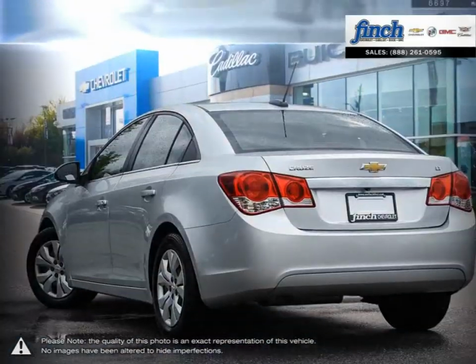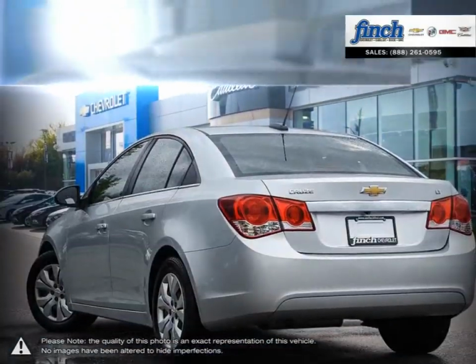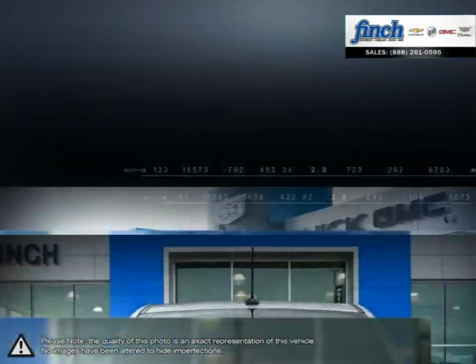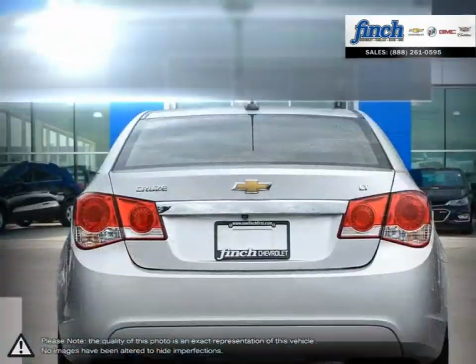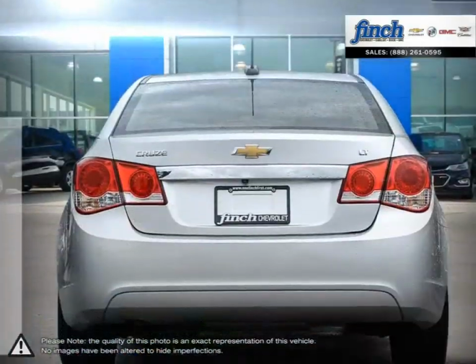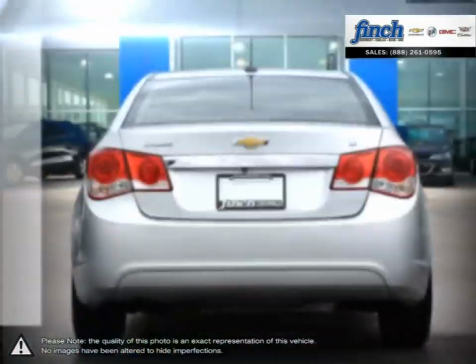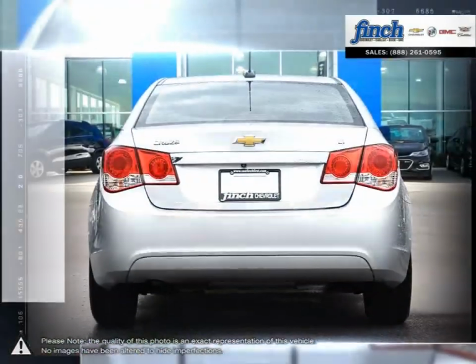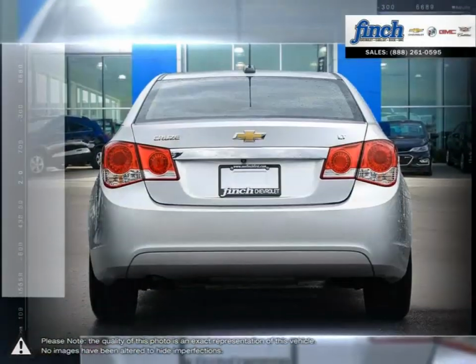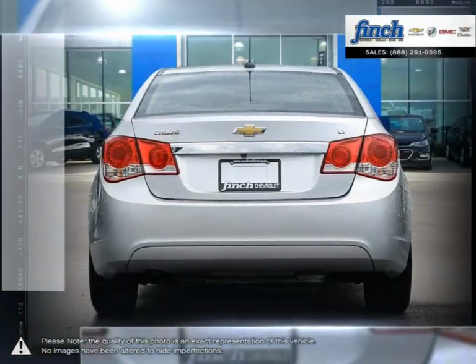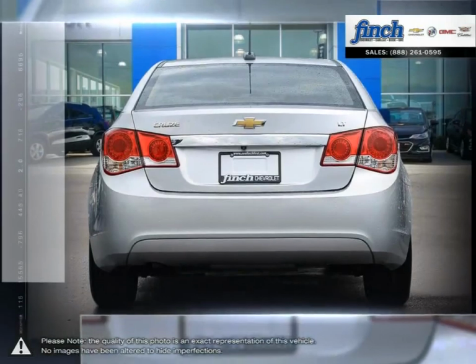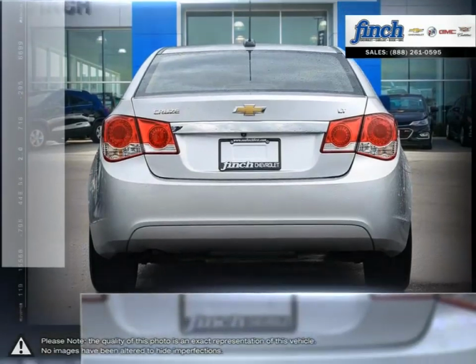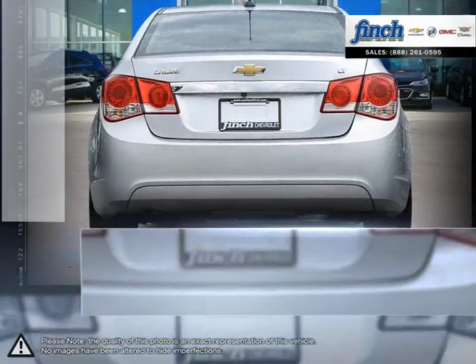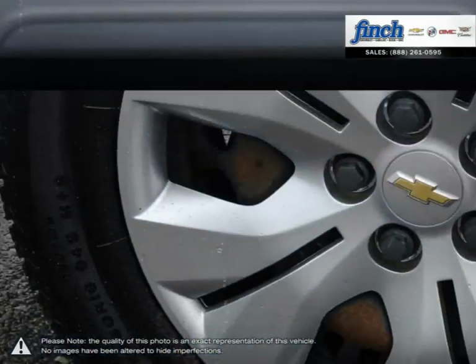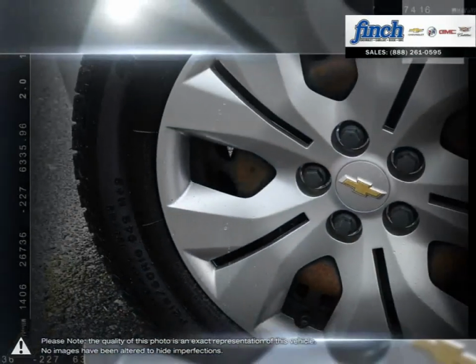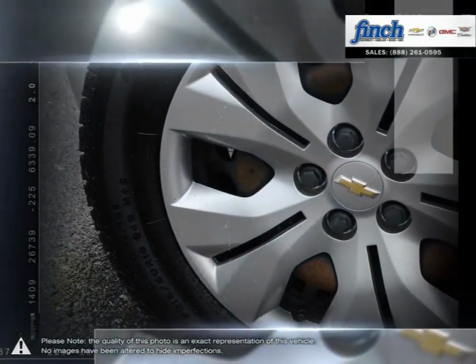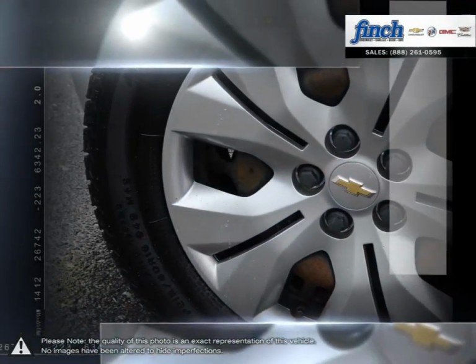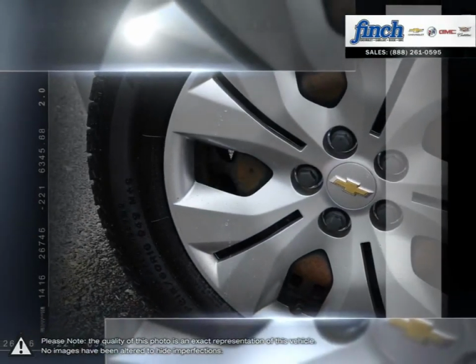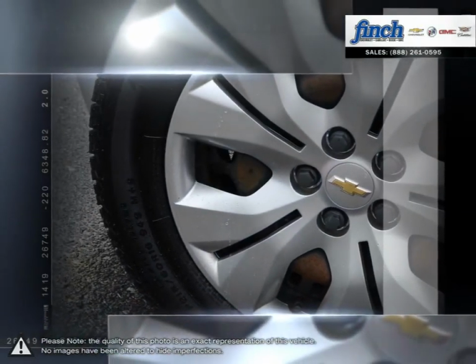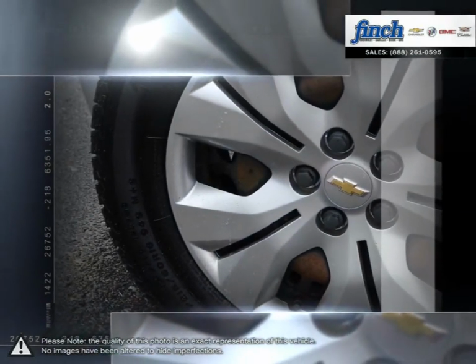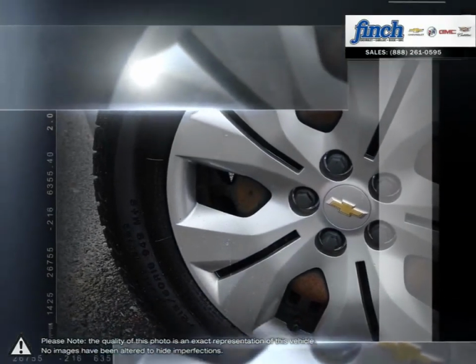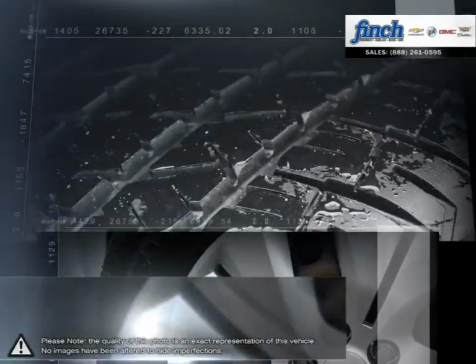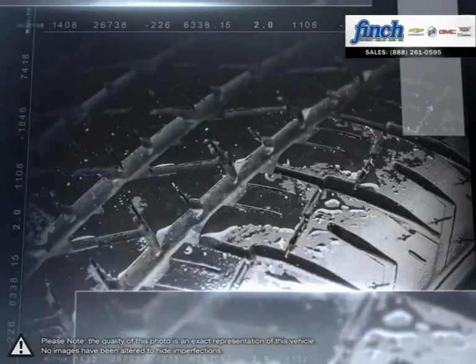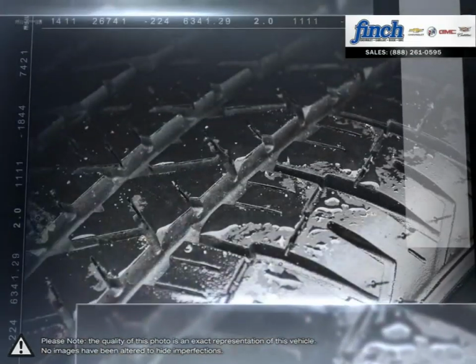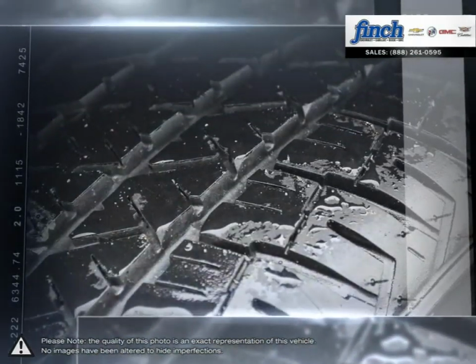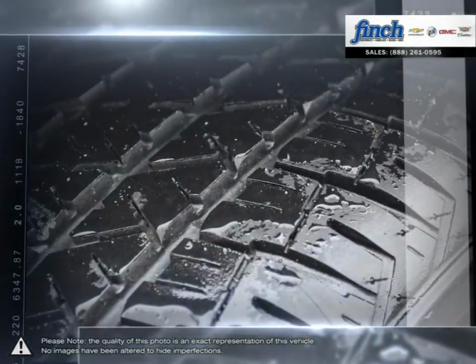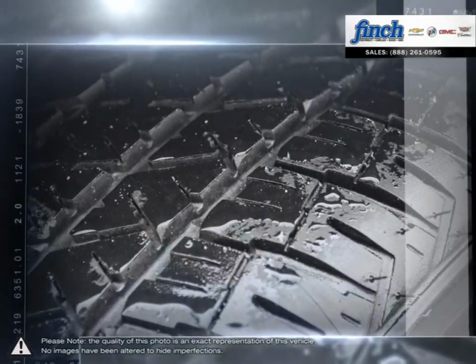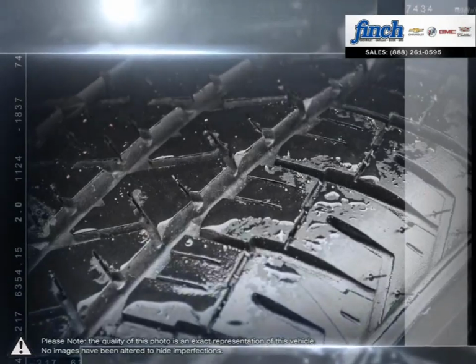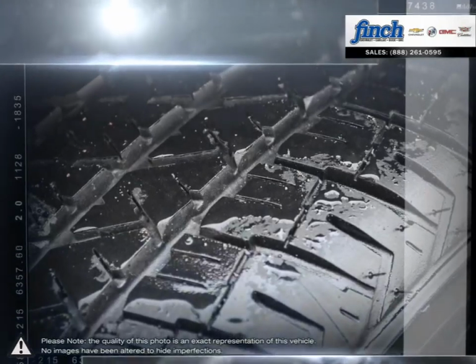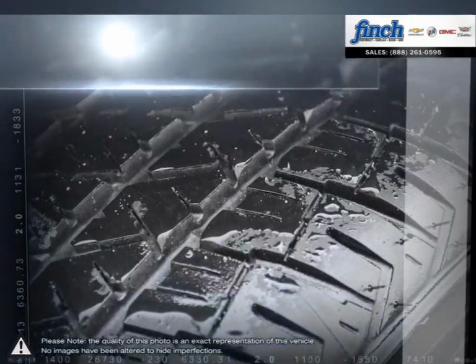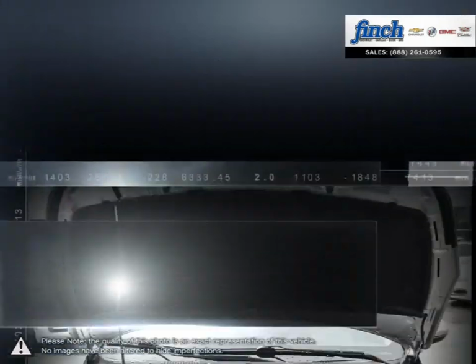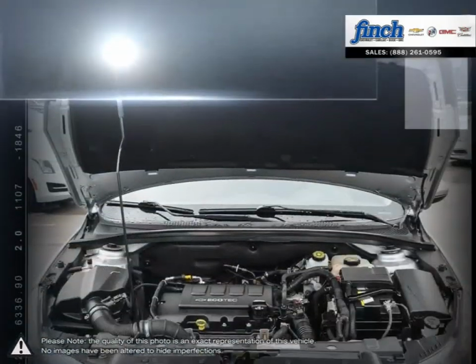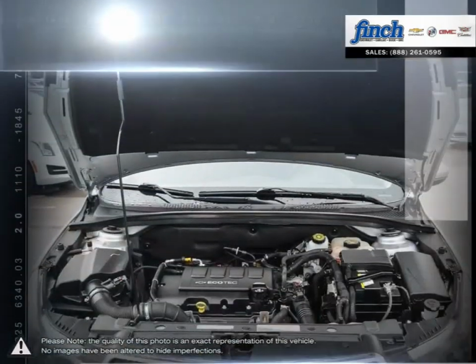A prominent grille, refined front fascia and swept back headlamps all come together to produce a bold and sporty presence on the road. With the Cruze you won't ever sacrifice performance or responsive handling.